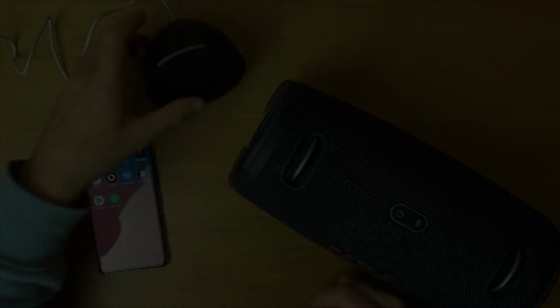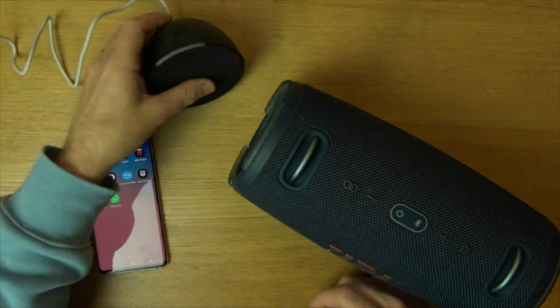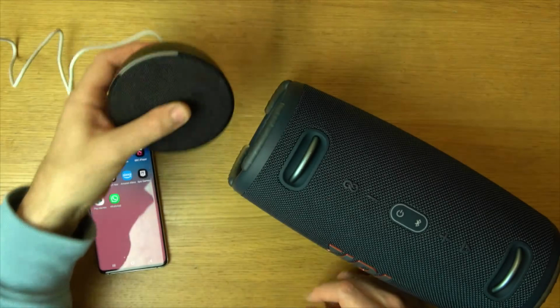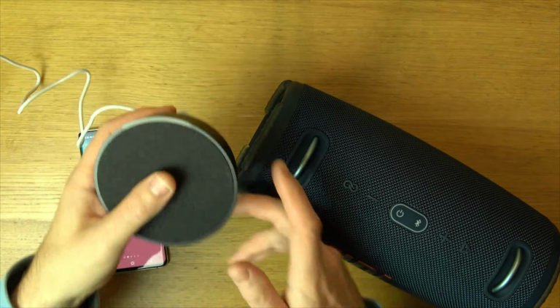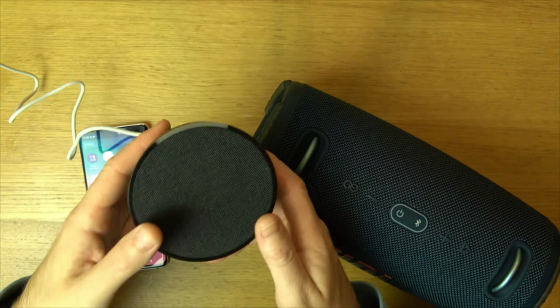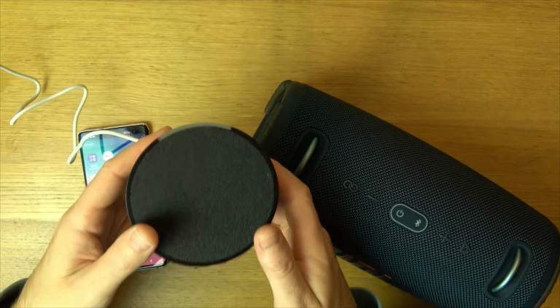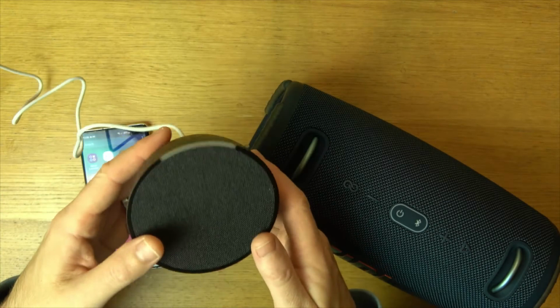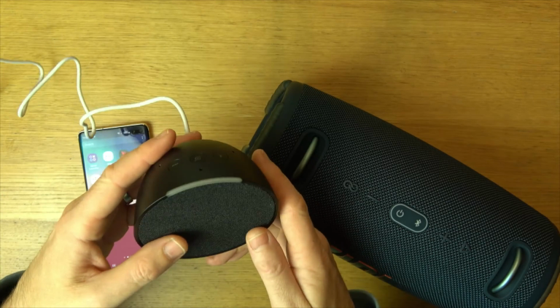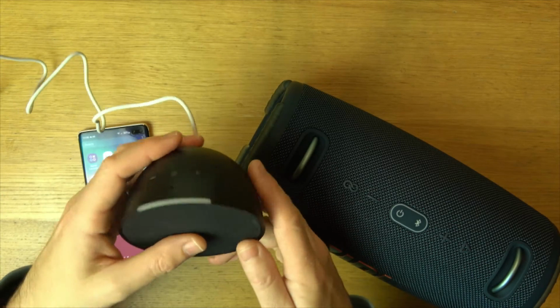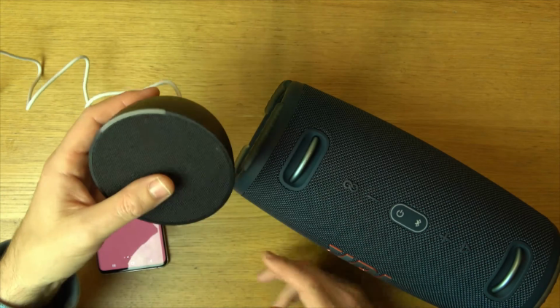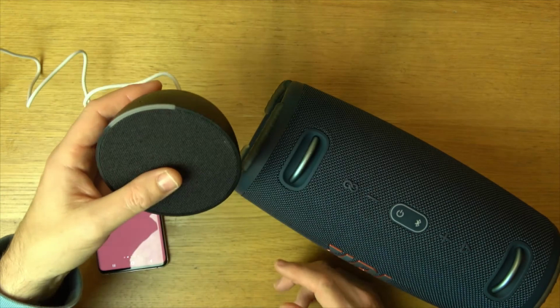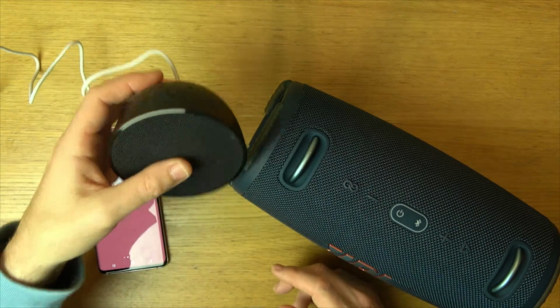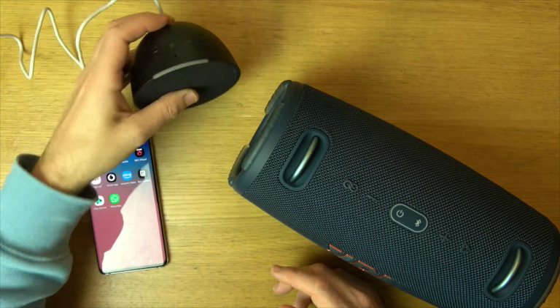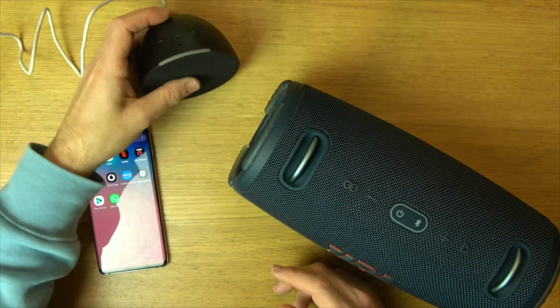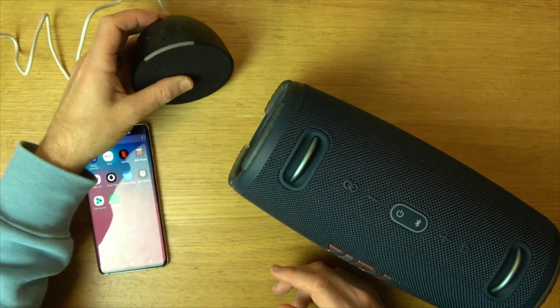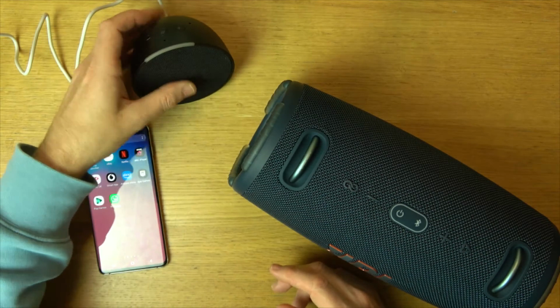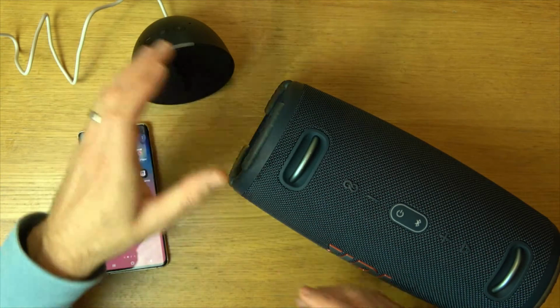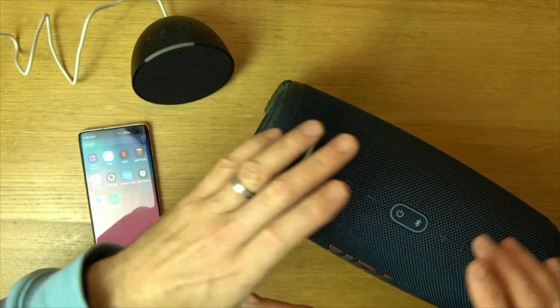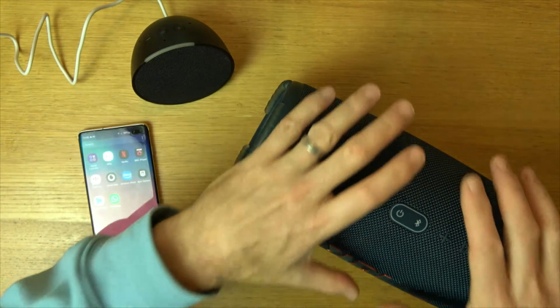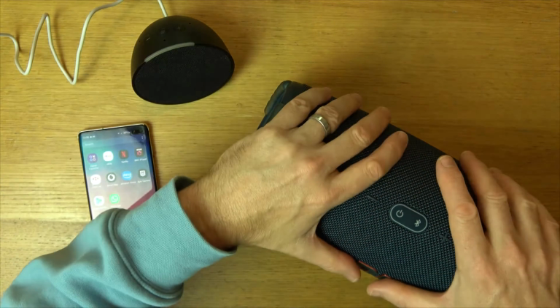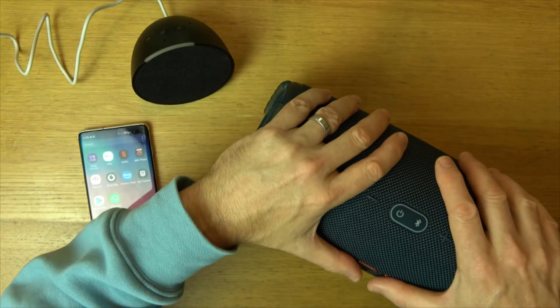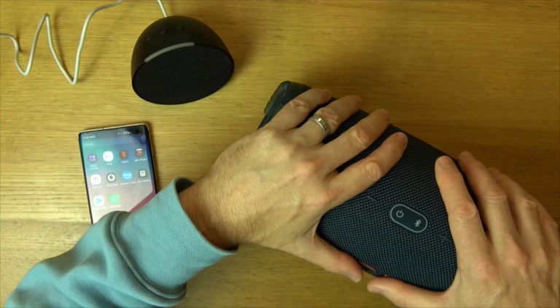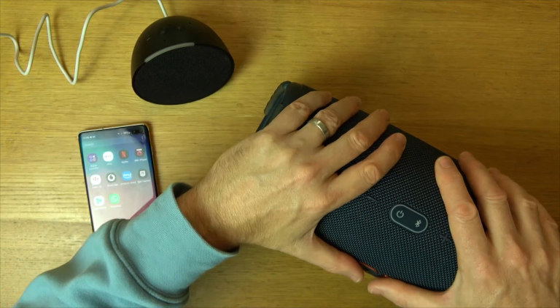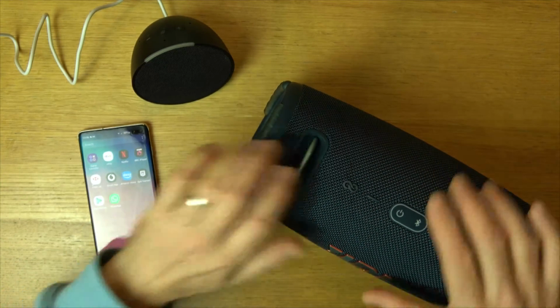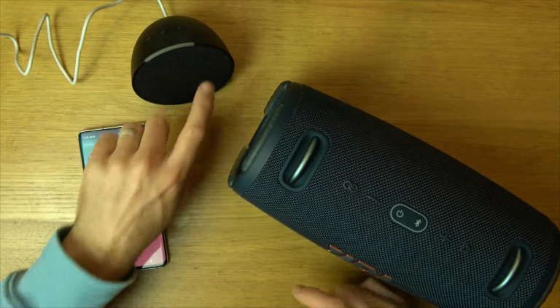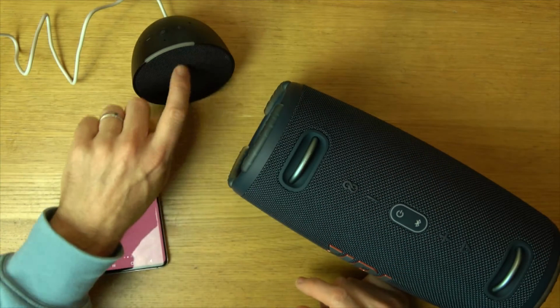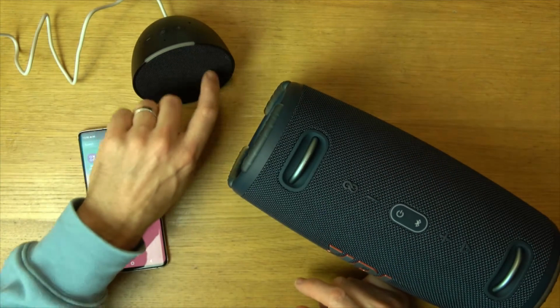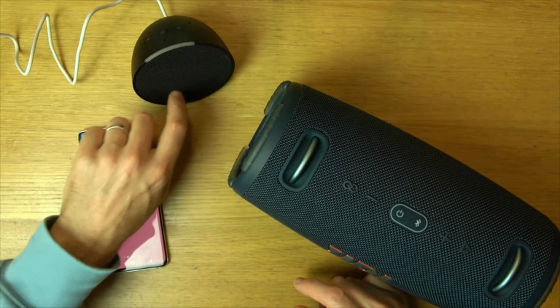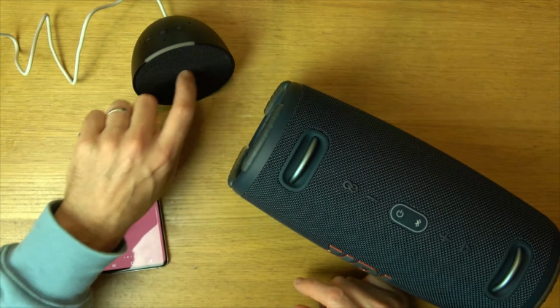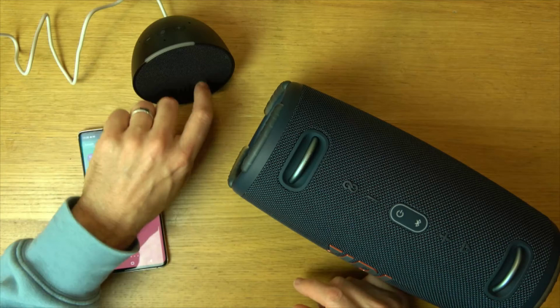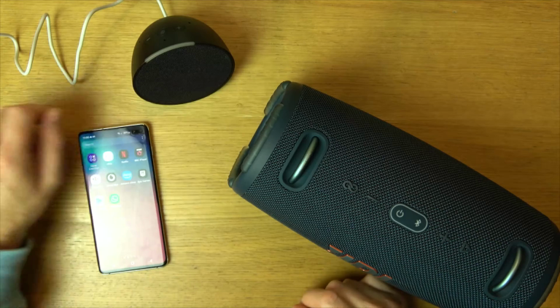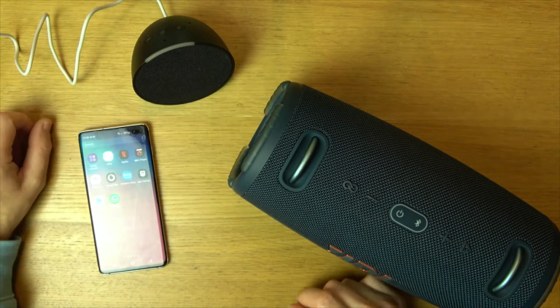Hi, in this video today I'm going to show you how you can connect a Bluetooth speaker to your Echo Pop. You might want to do this because you might want better sound coming out of your Bluetooth speaker than the speaker built into this device here.